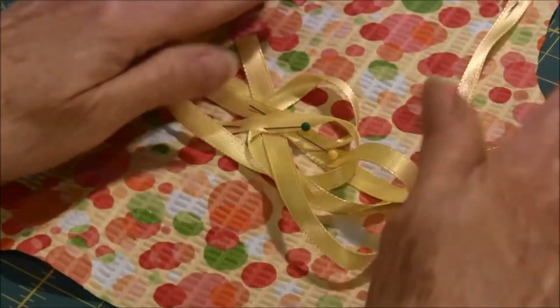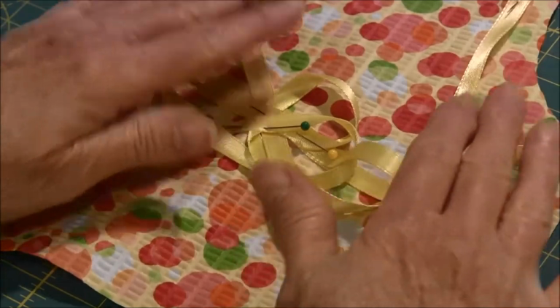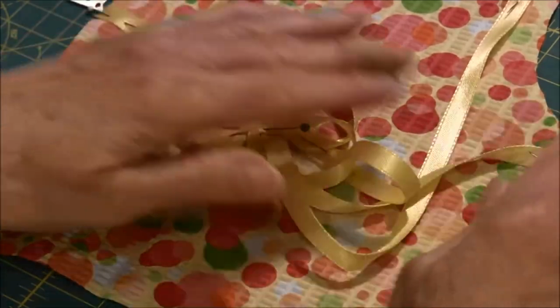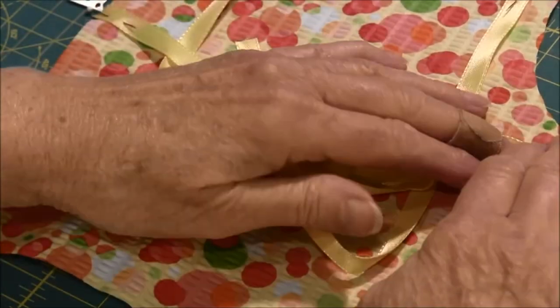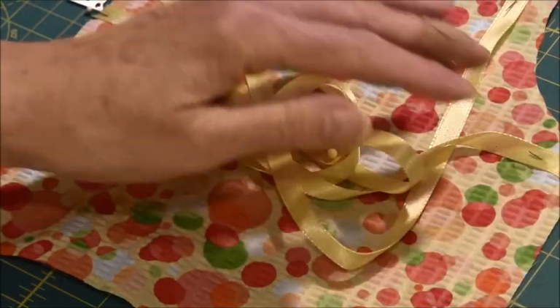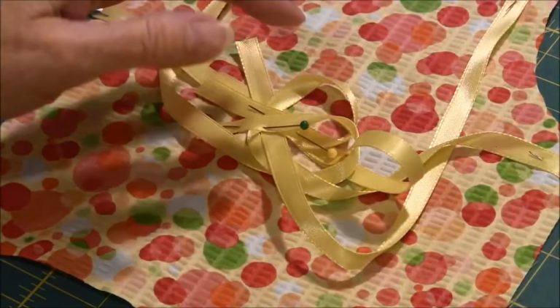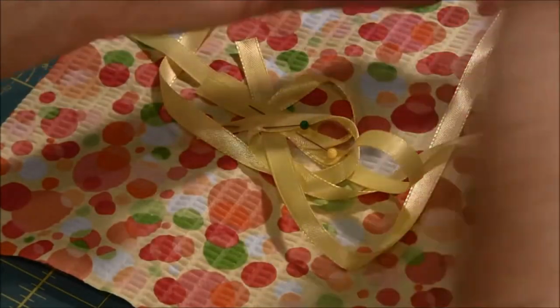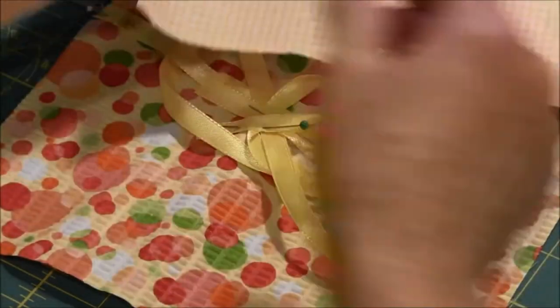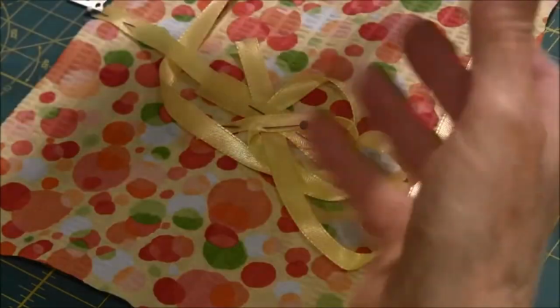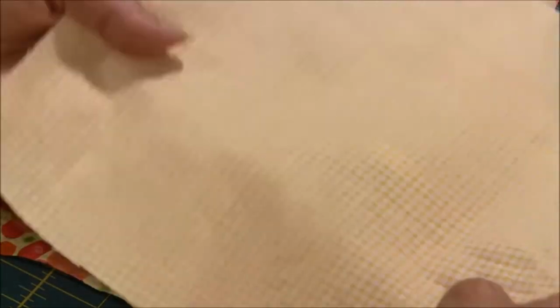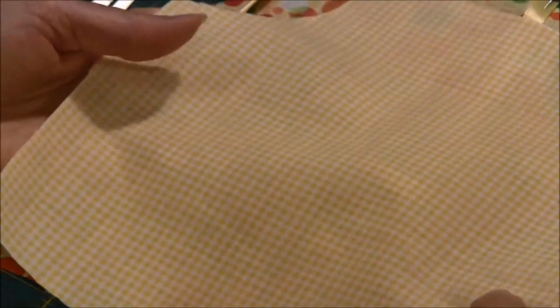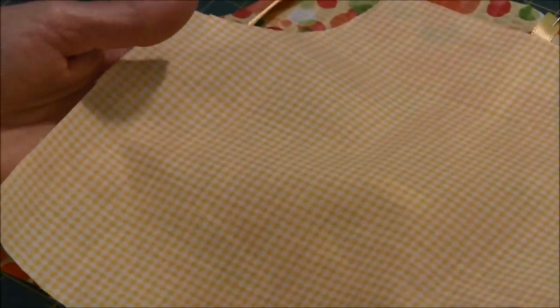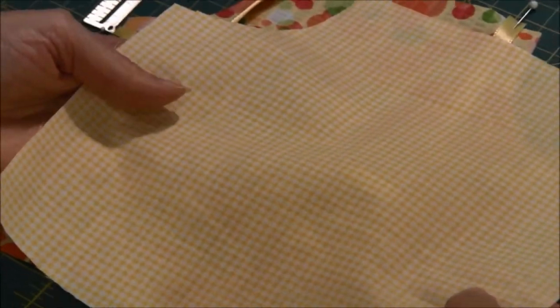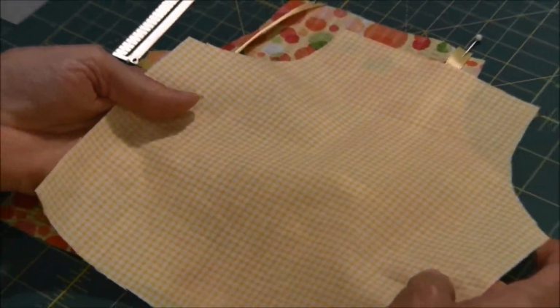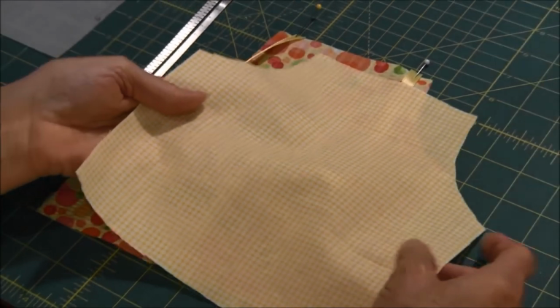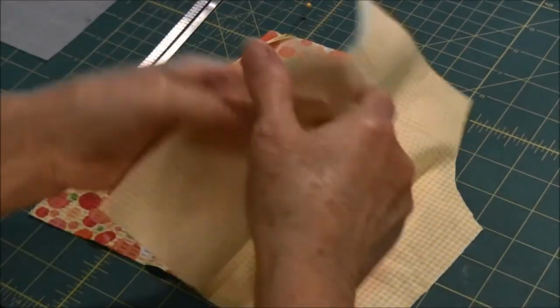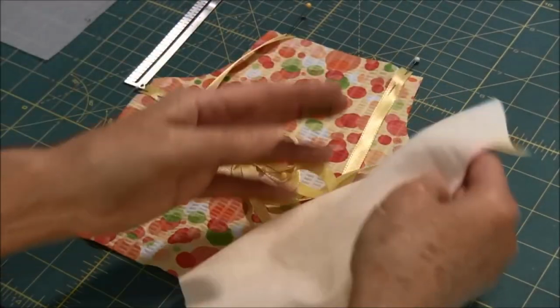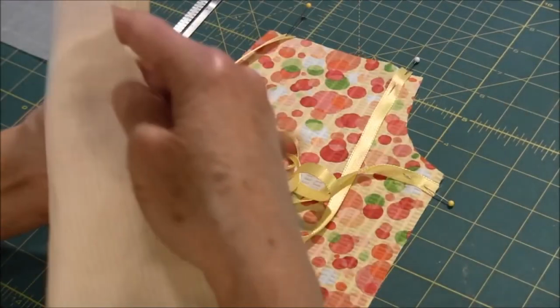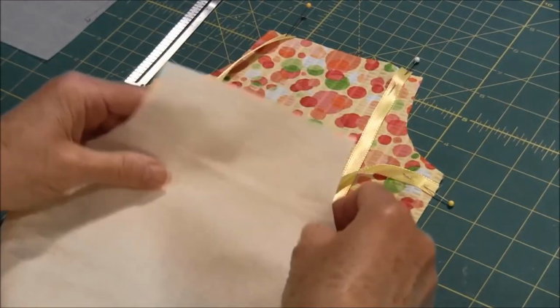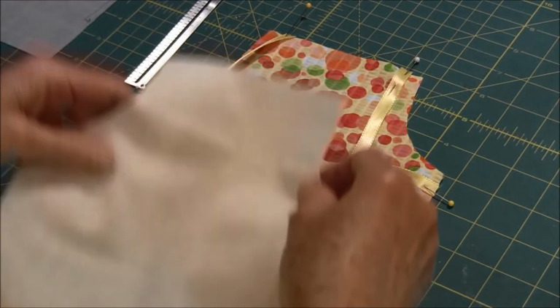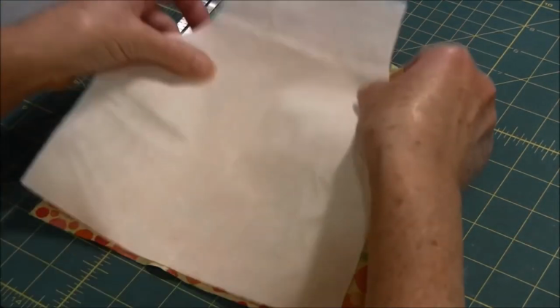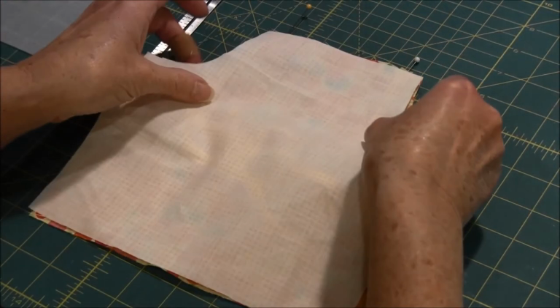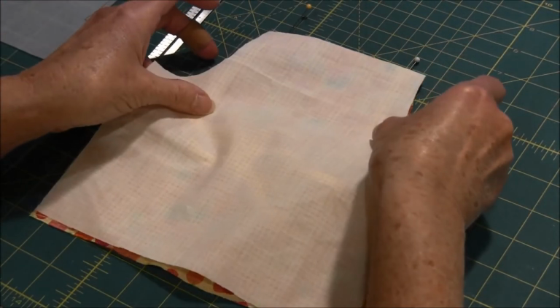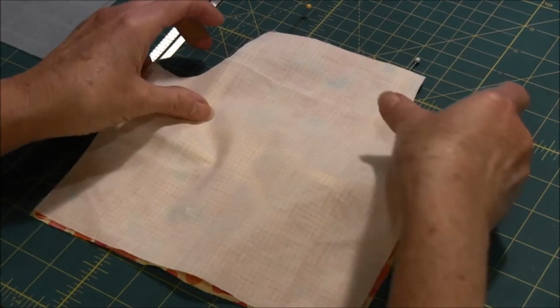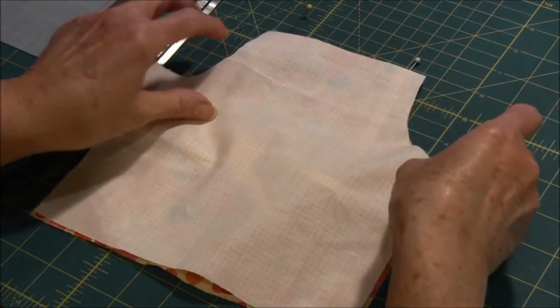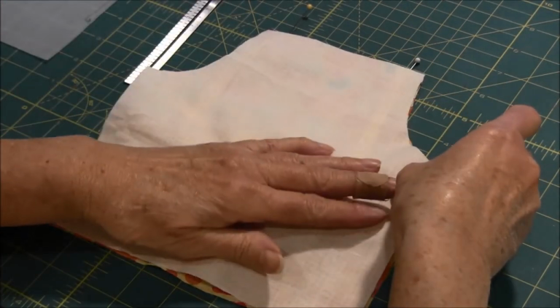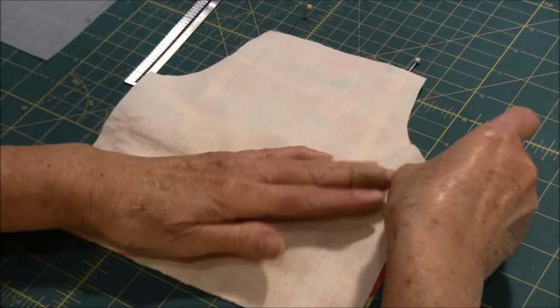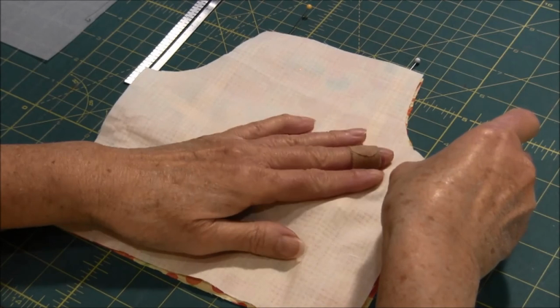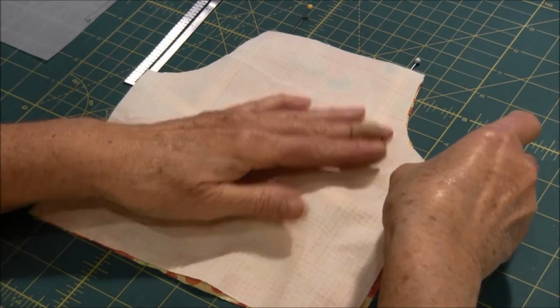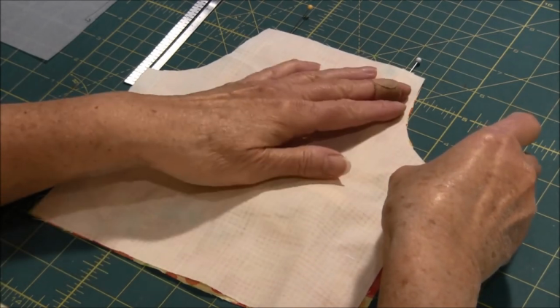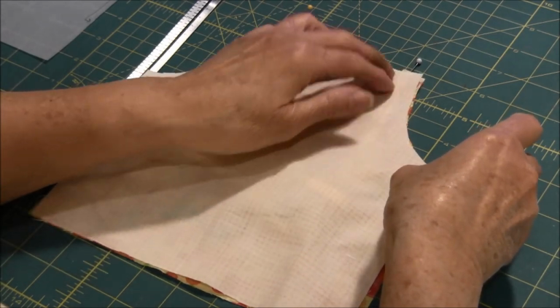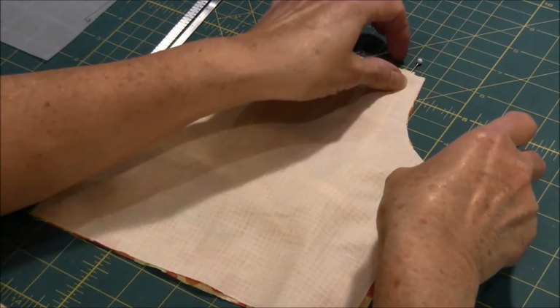The next step: take your other piece of material and put the right sides together, then pin it in place.